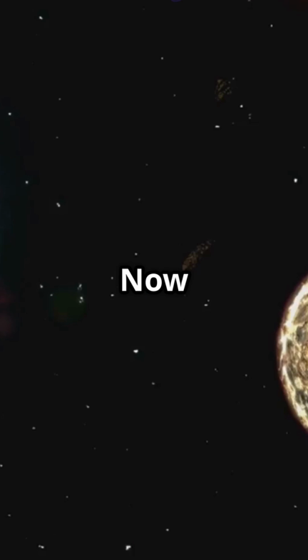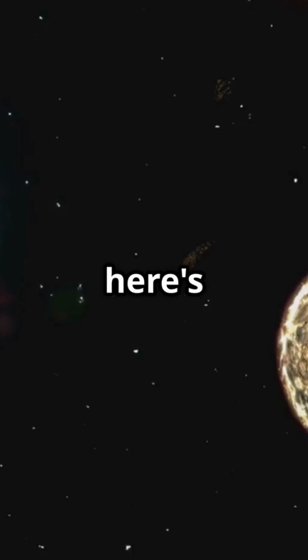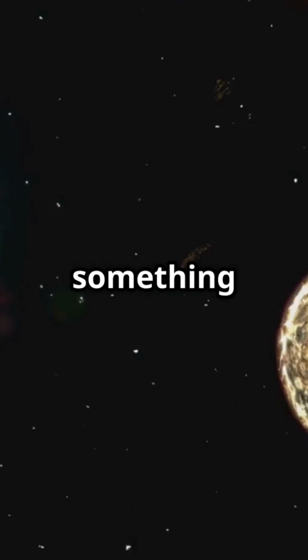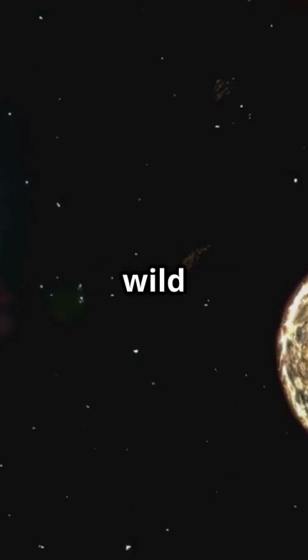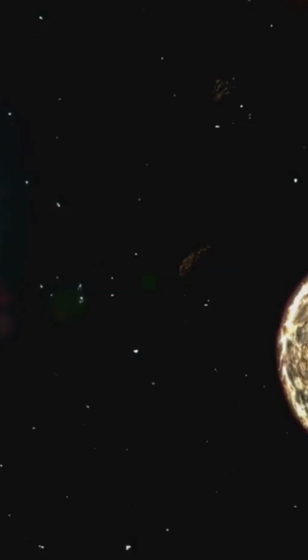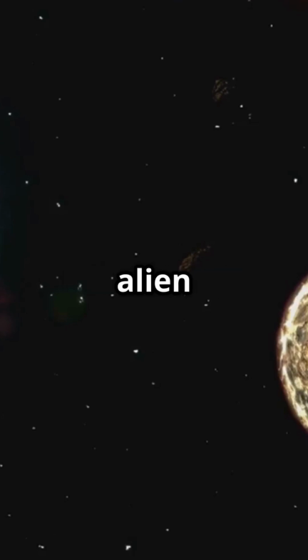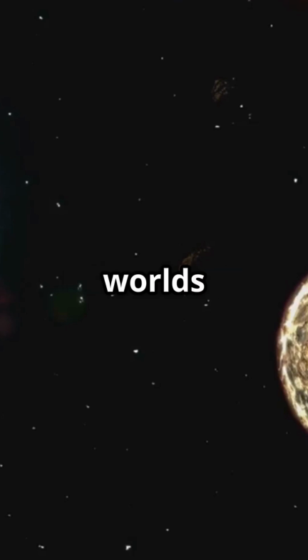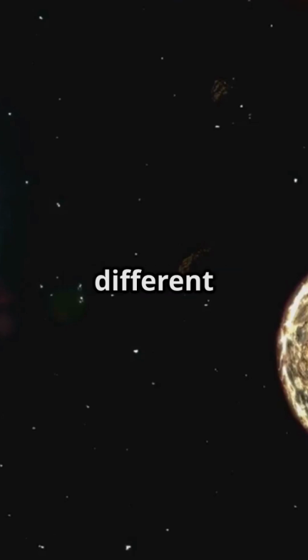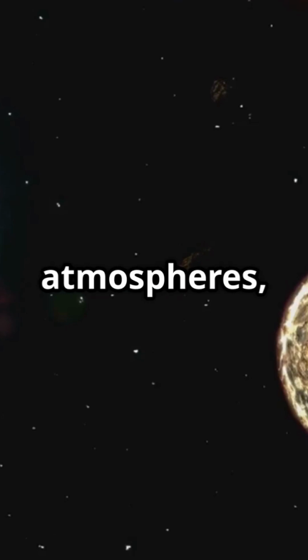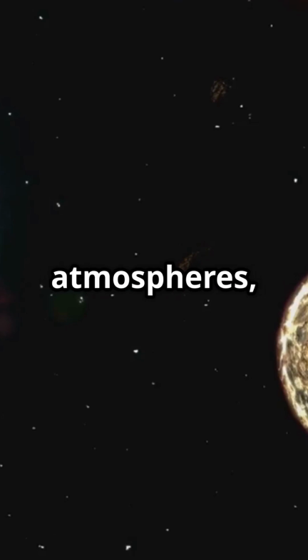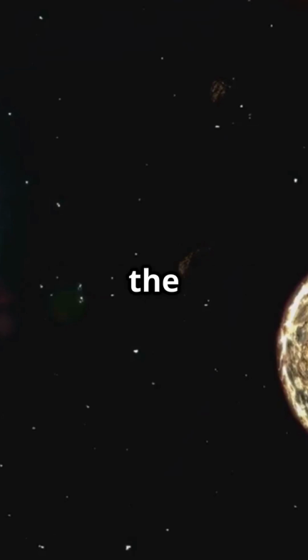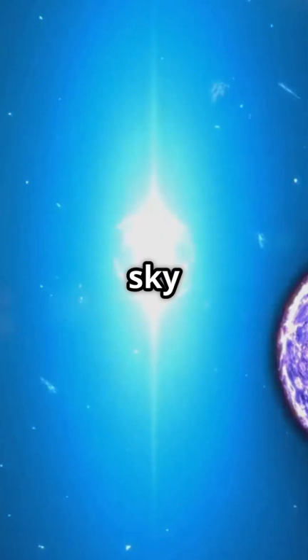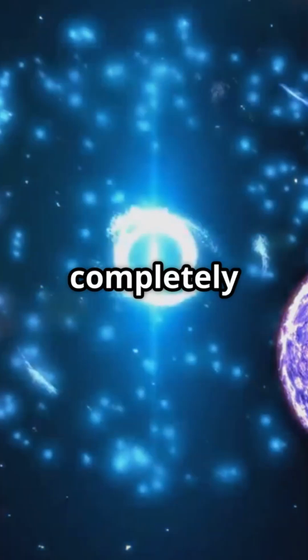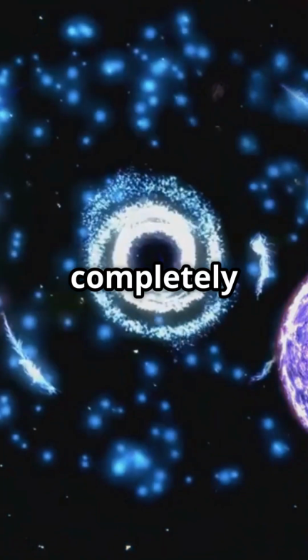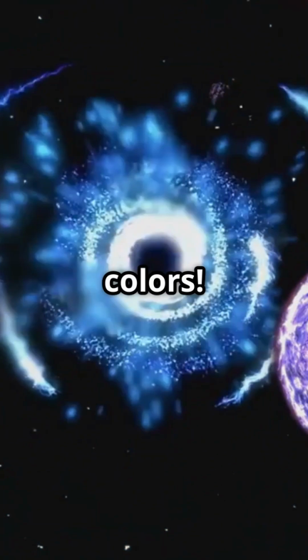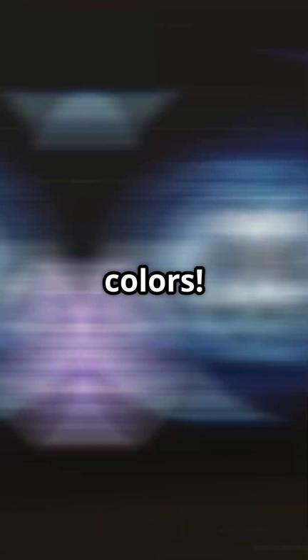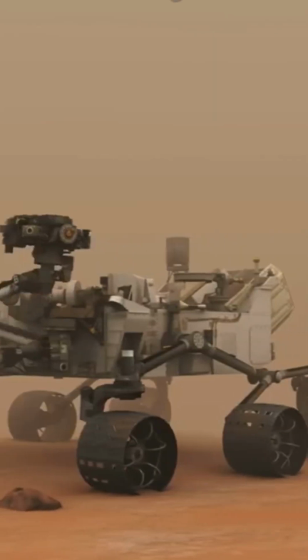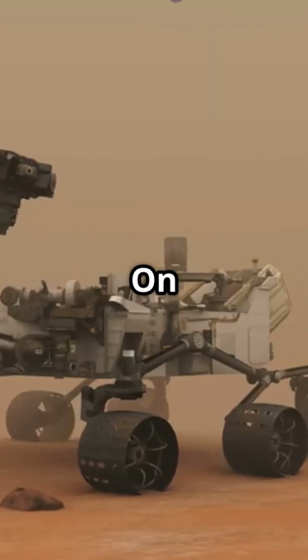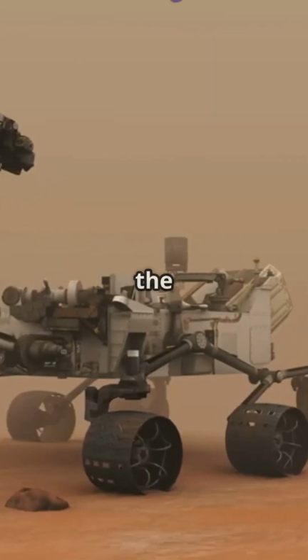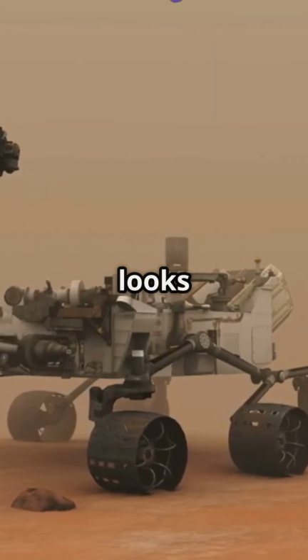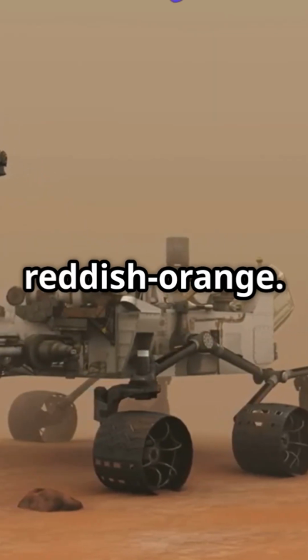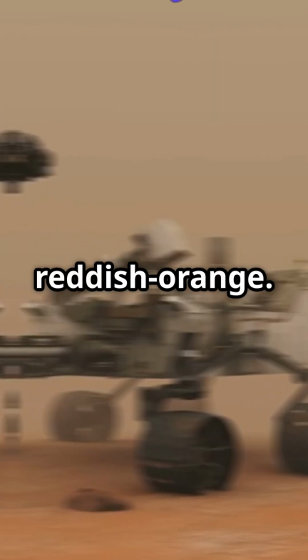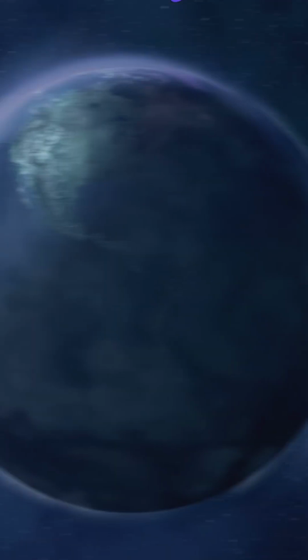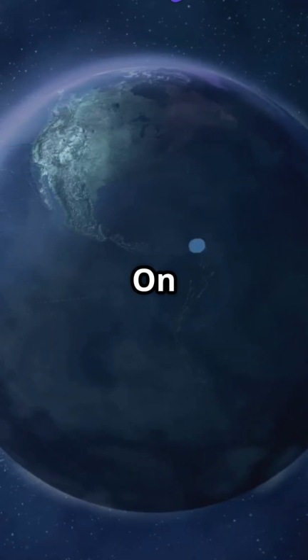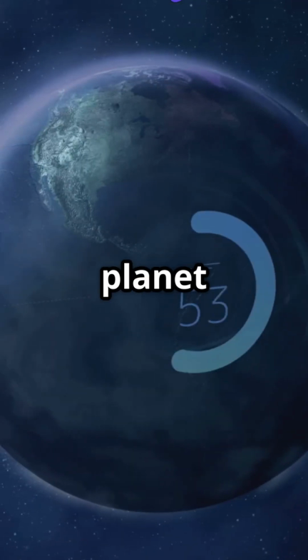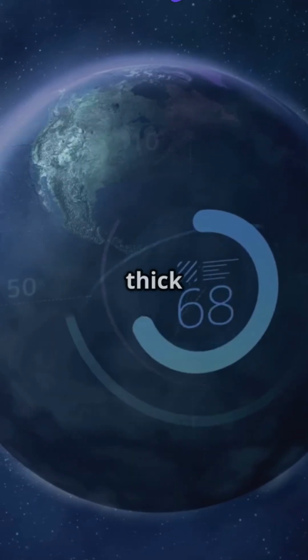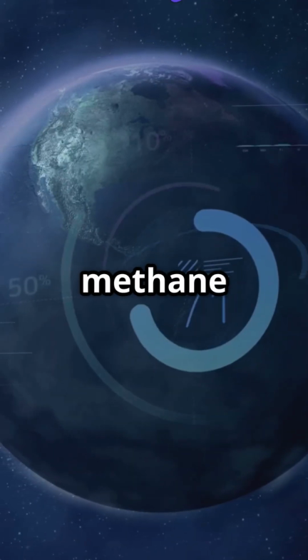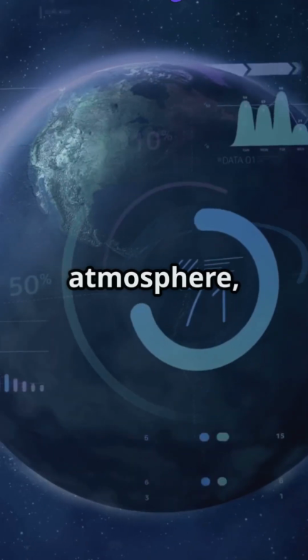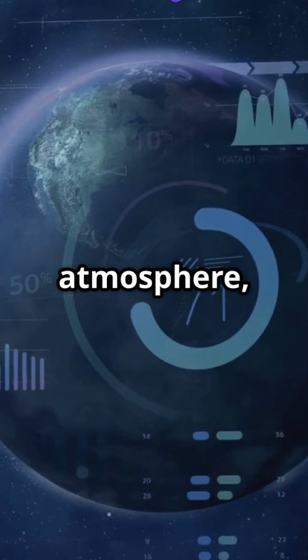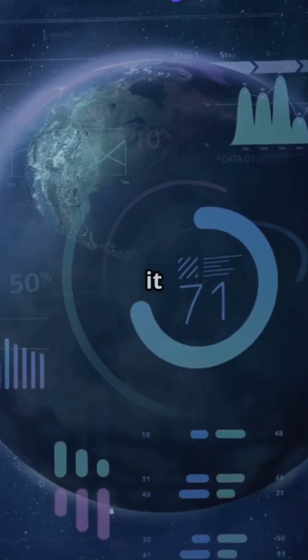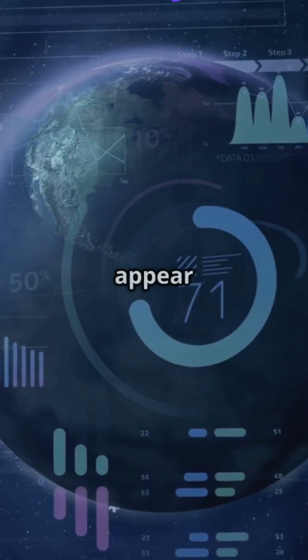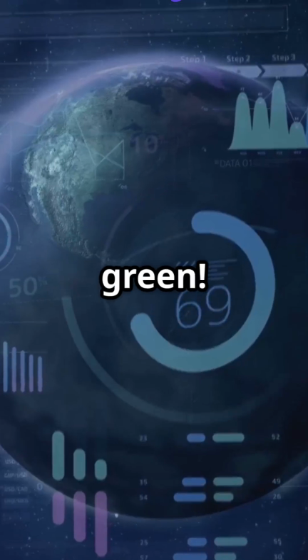Now, here's something wild. On alien worlds with different atmospheres, the sky could be completely different colors. On Mars, the sky looks reddish-orange. On a planet with a thick methane atmosphere, it might appear green.